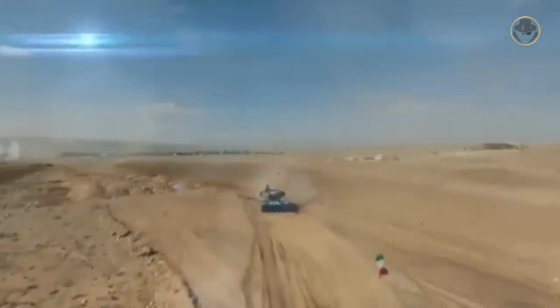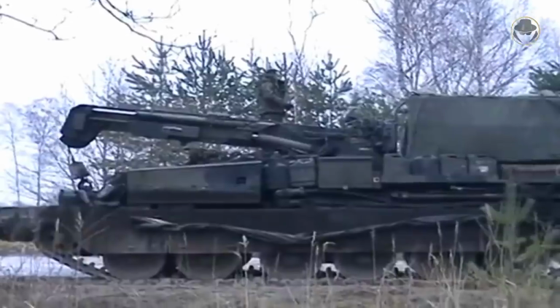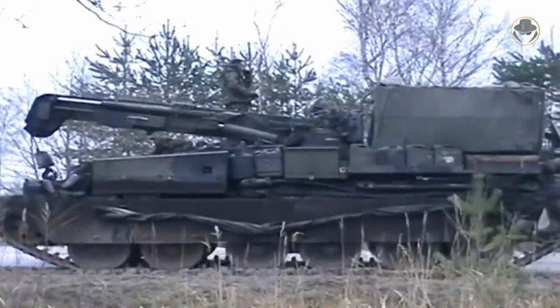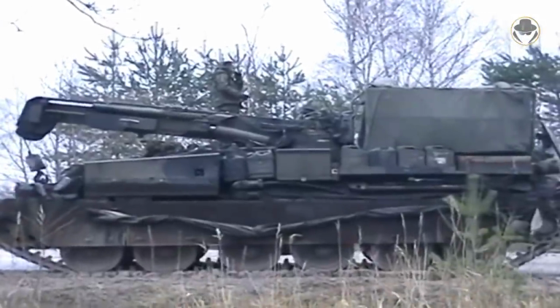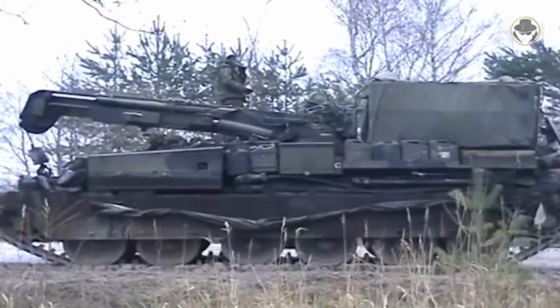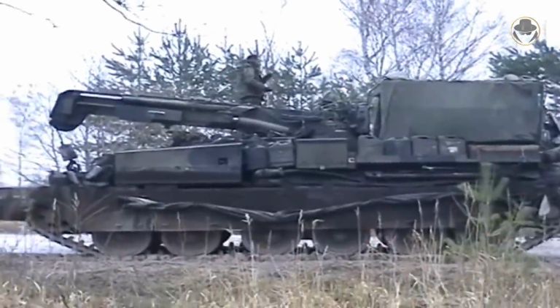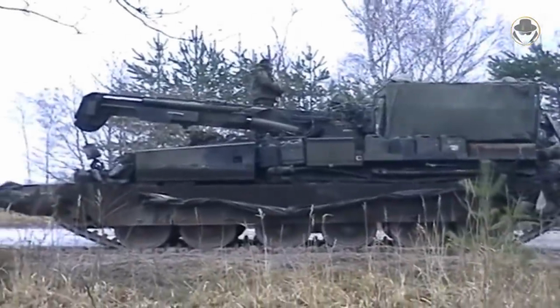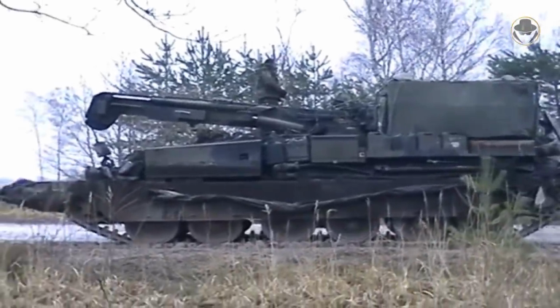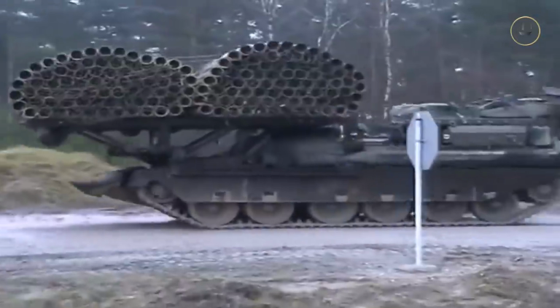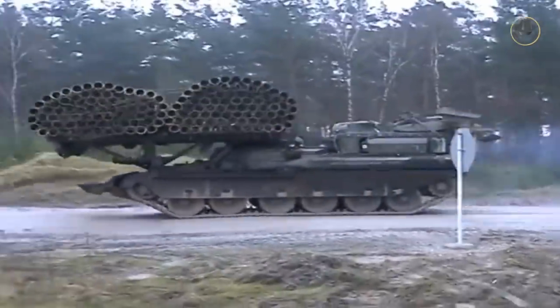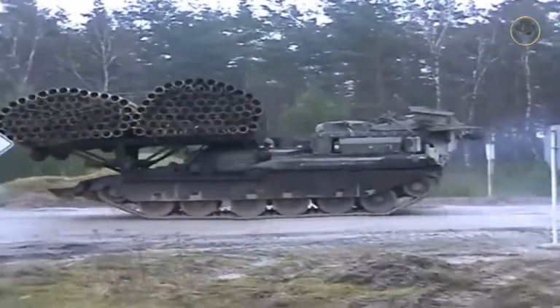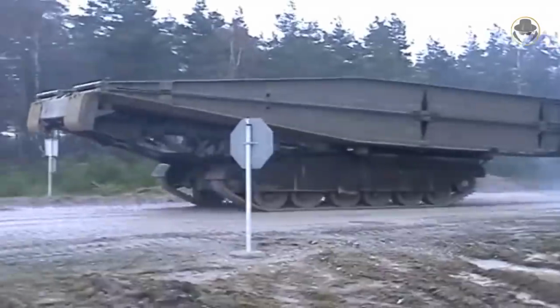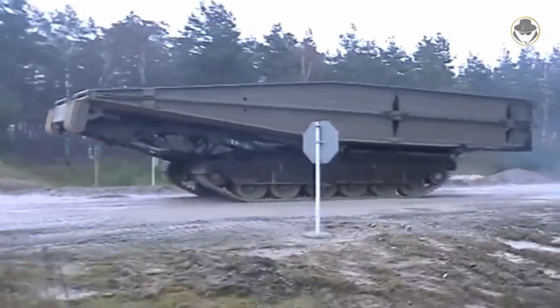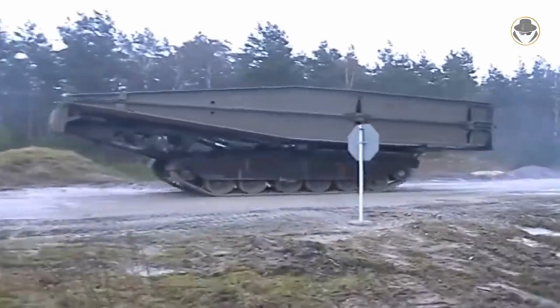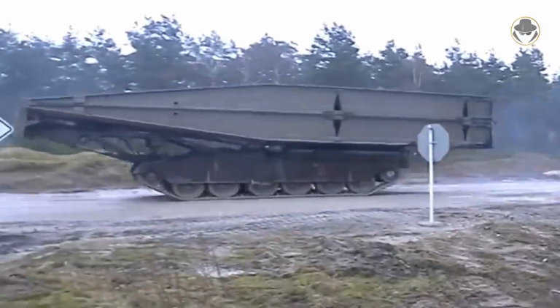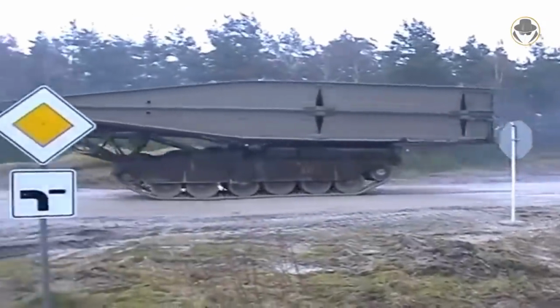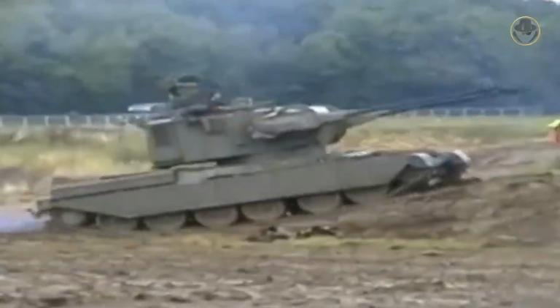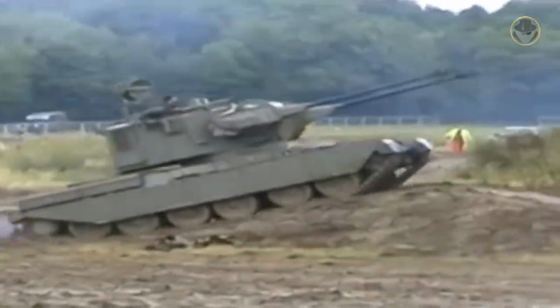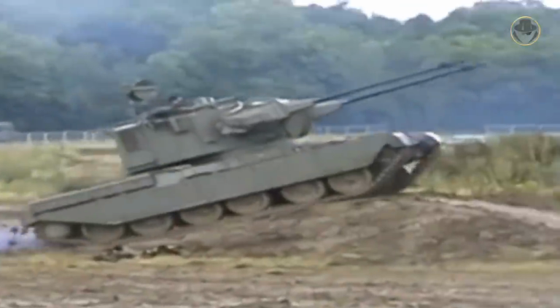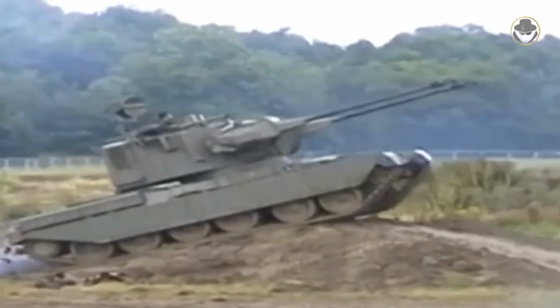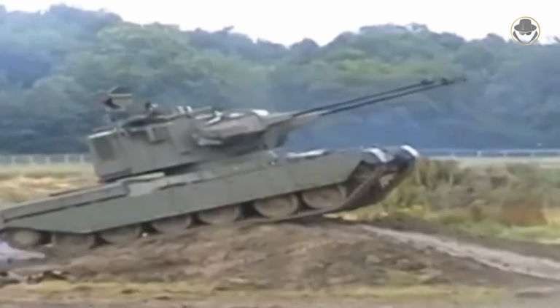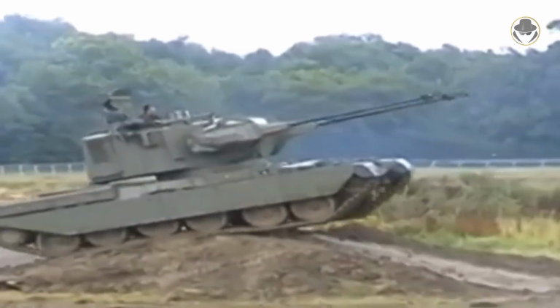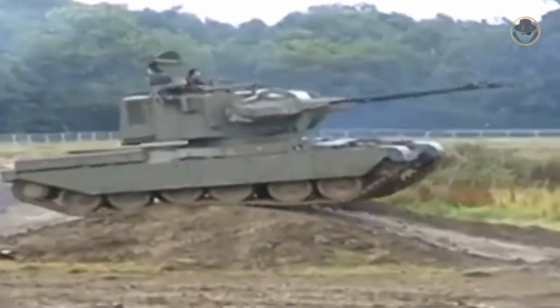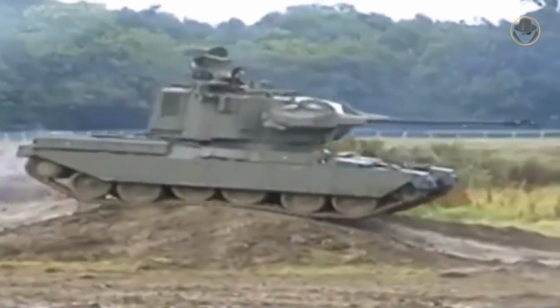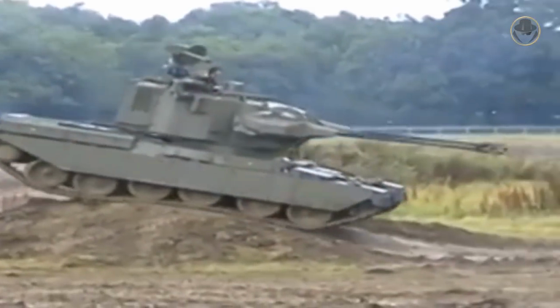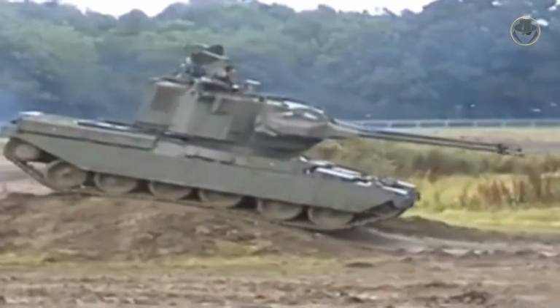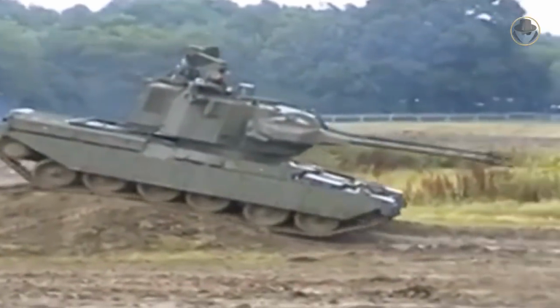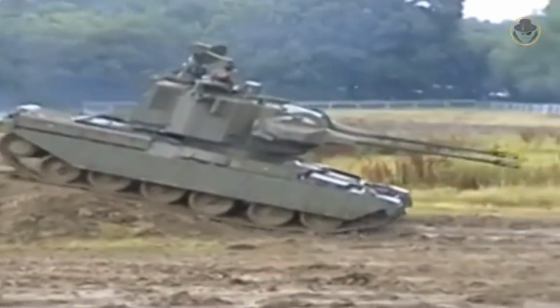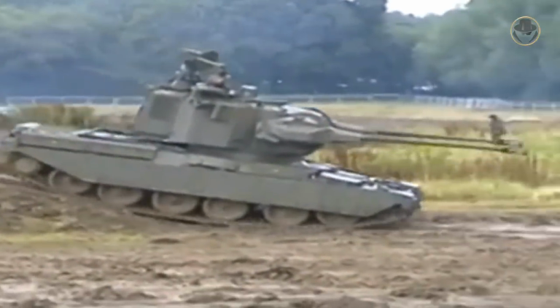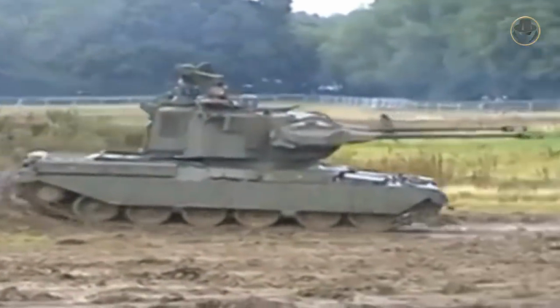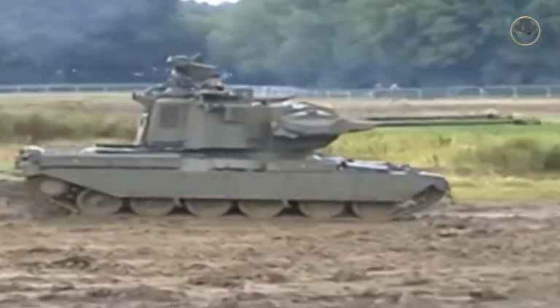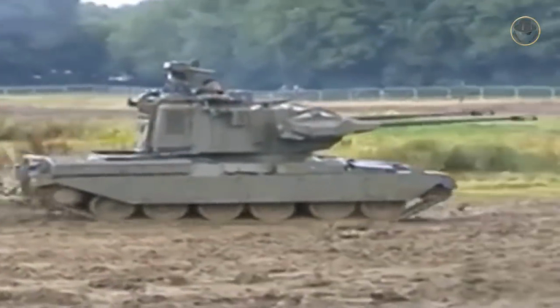The Chieftain also has armoured recovery and repair, armoured engineer, and bridge-laying variants. One of the most notable non-serial variants is the self-propelled anti-aircraft gun model with the Marksman turret.